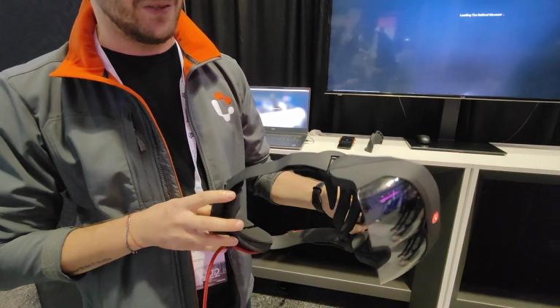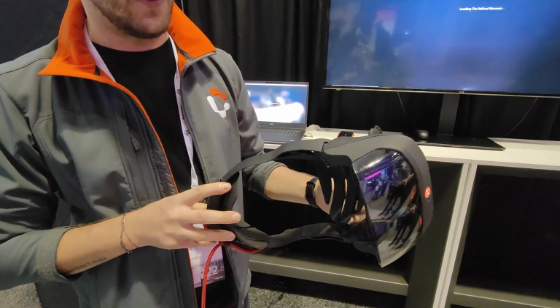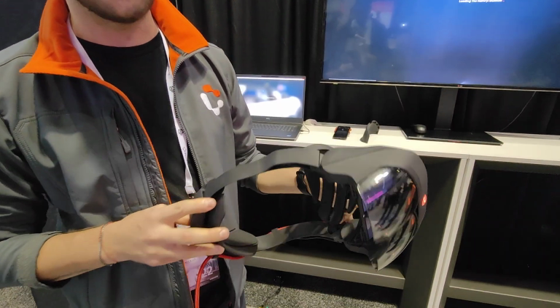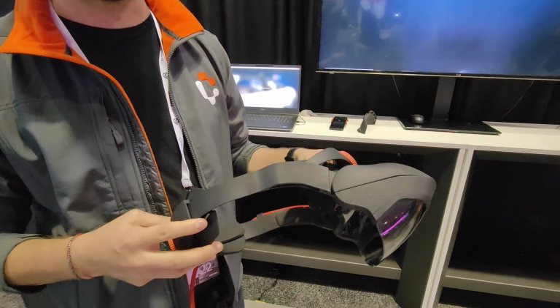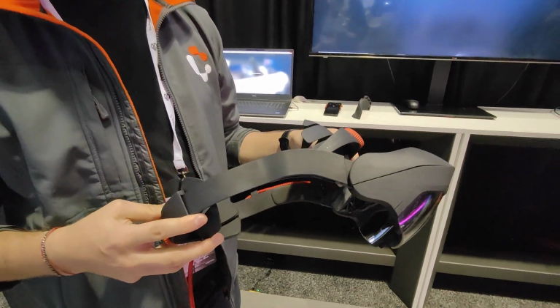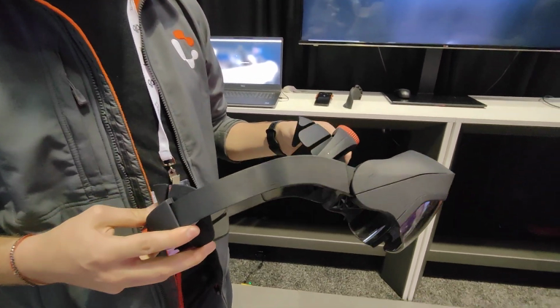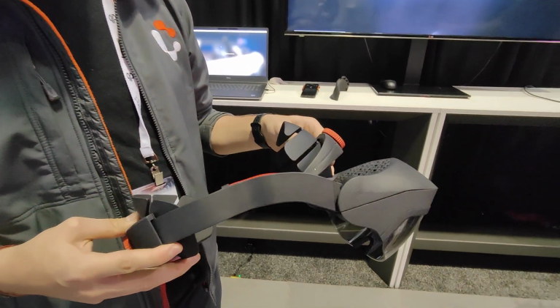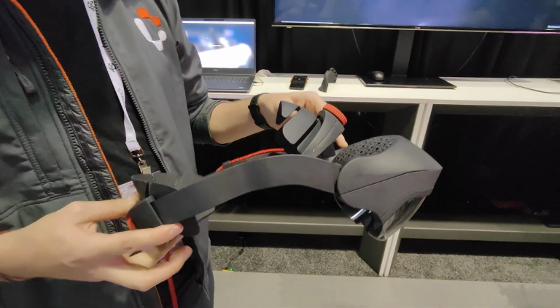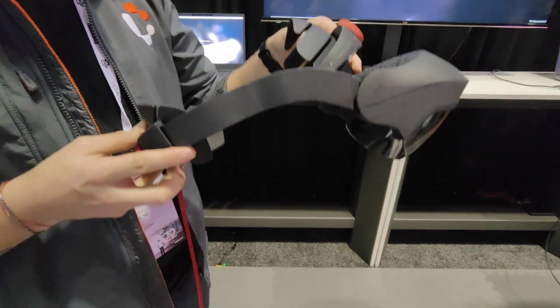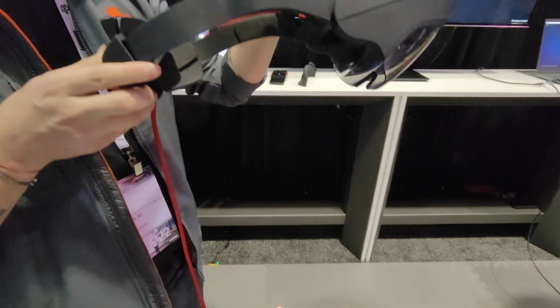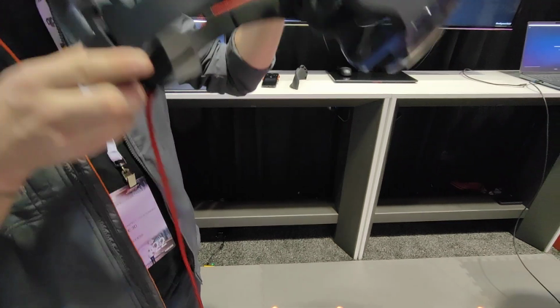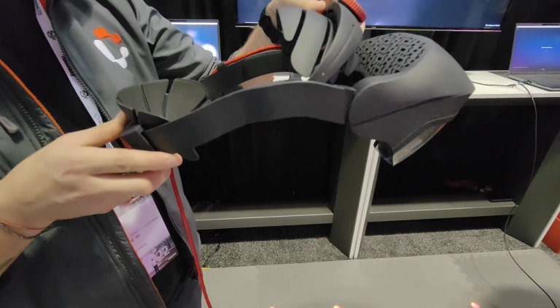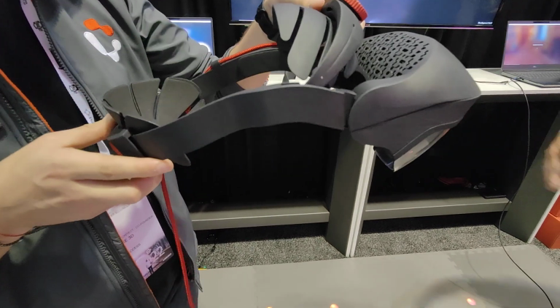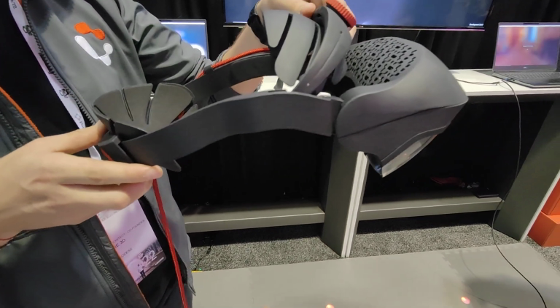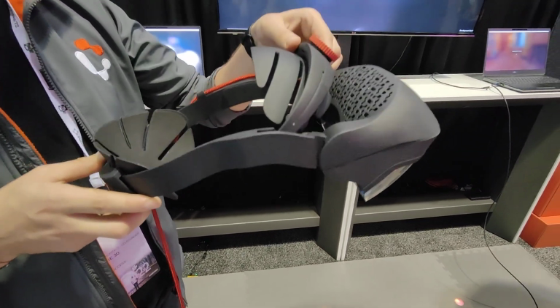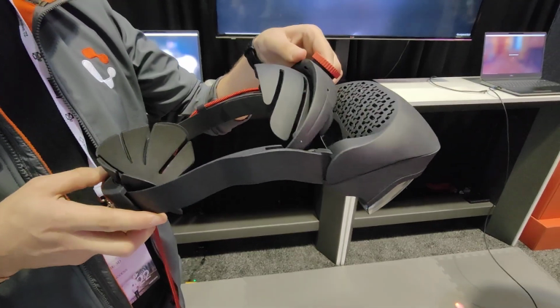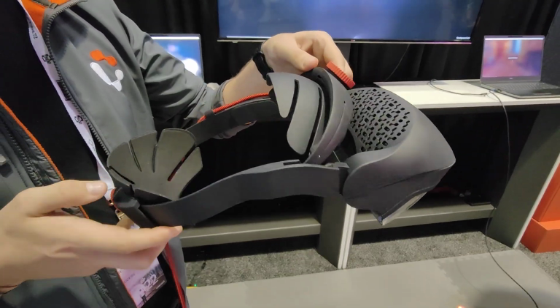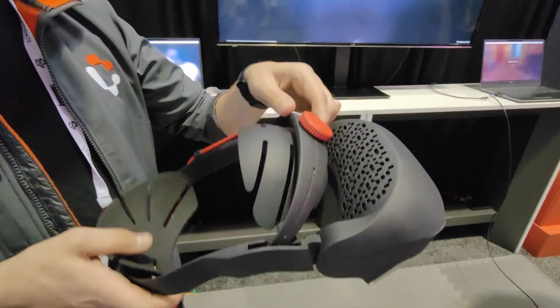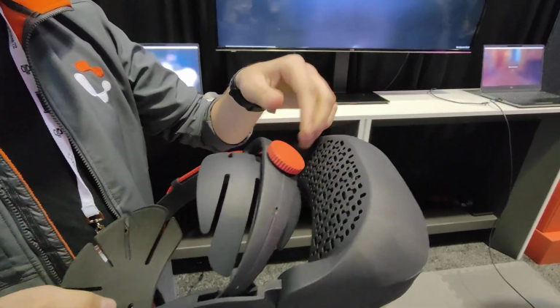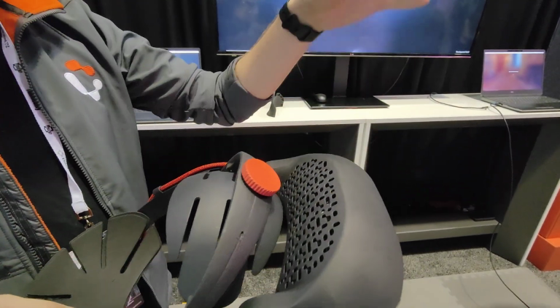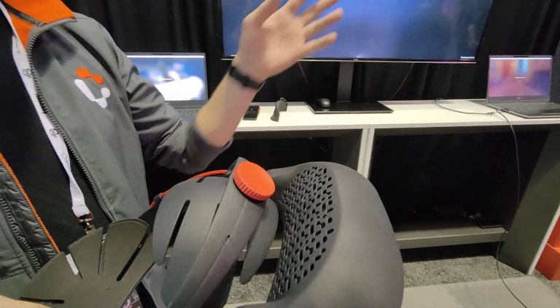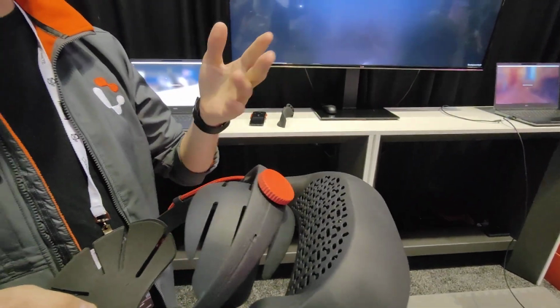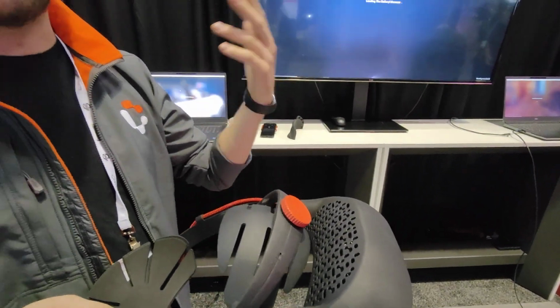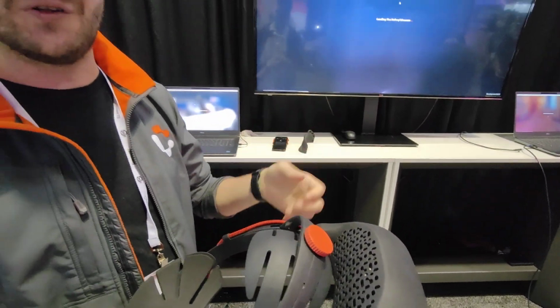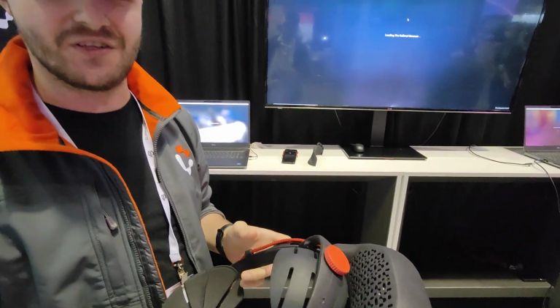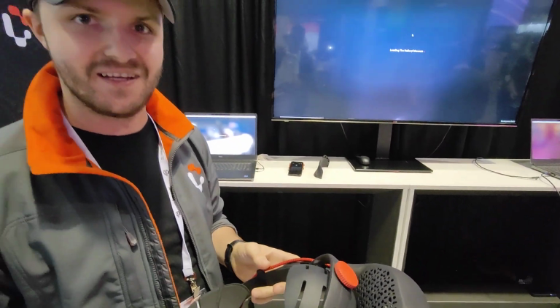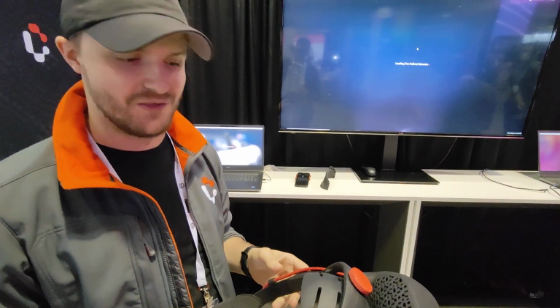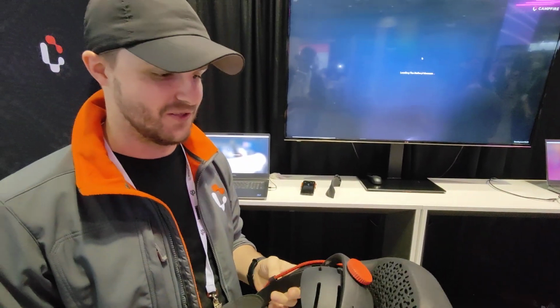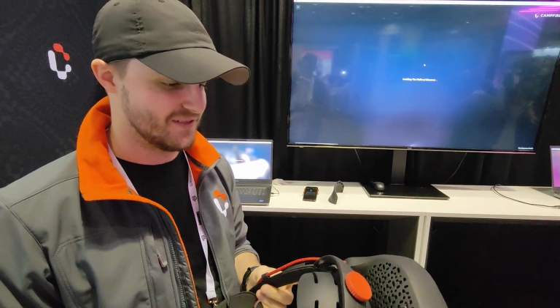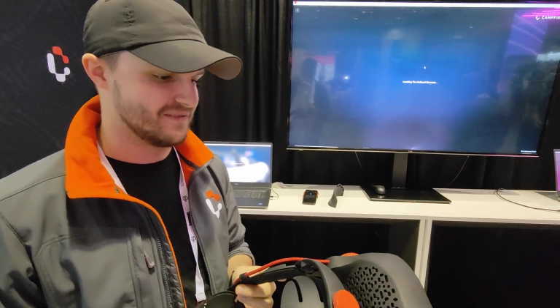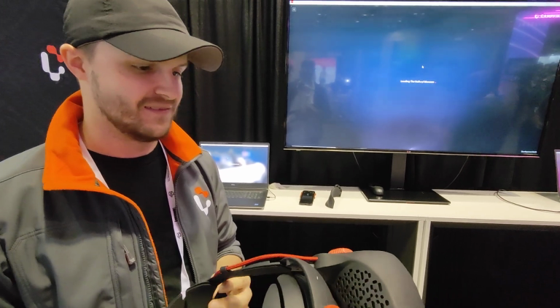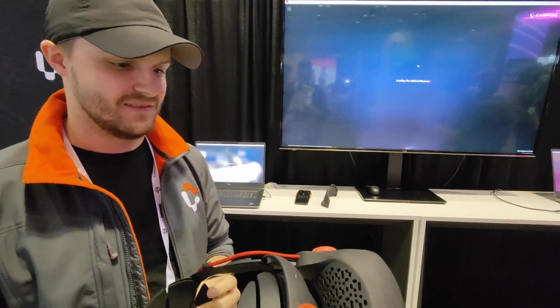Regardless of where in the world you are, you can just take a headset on and collaborate with others on your designs and your models.